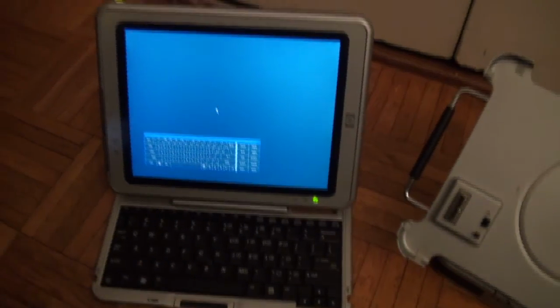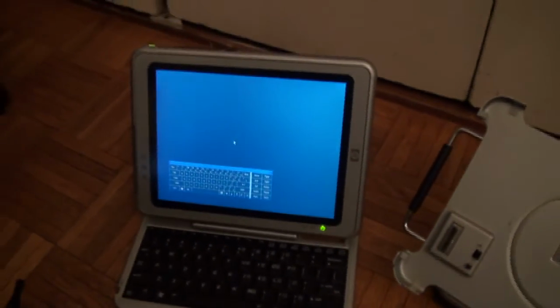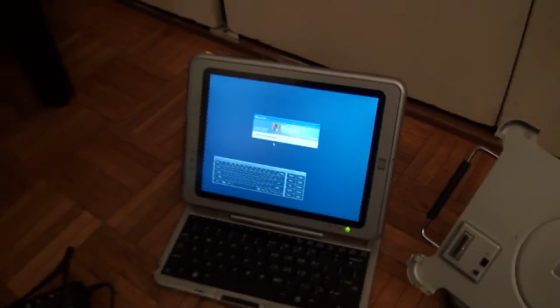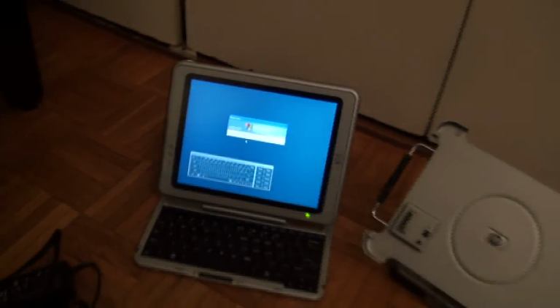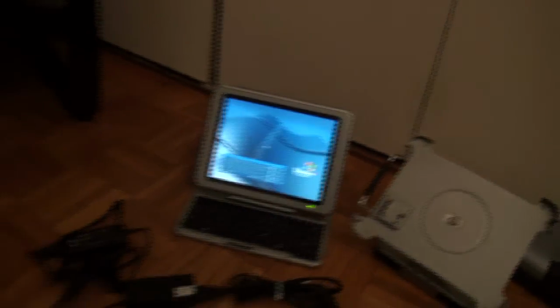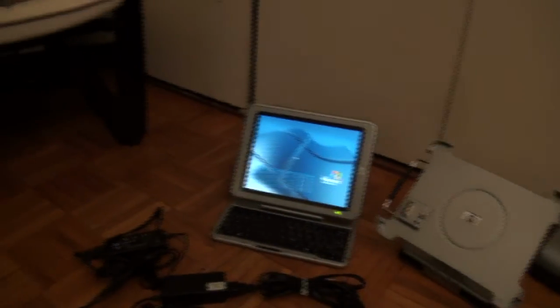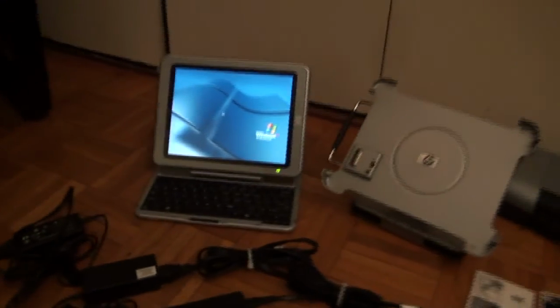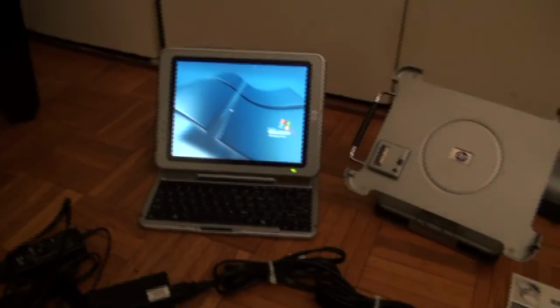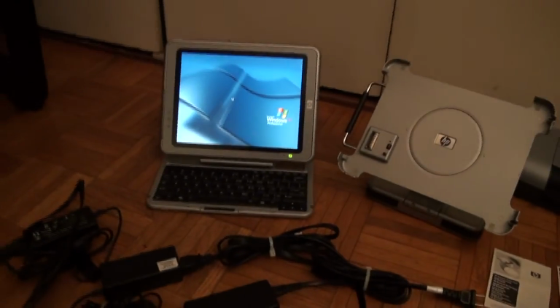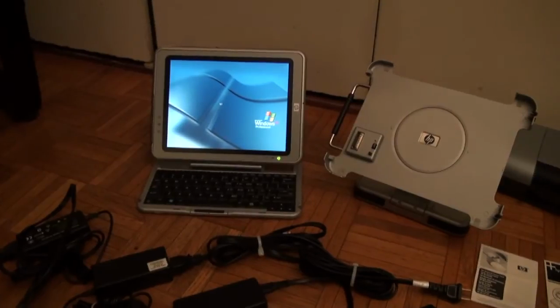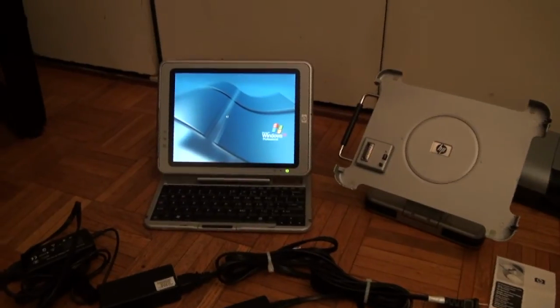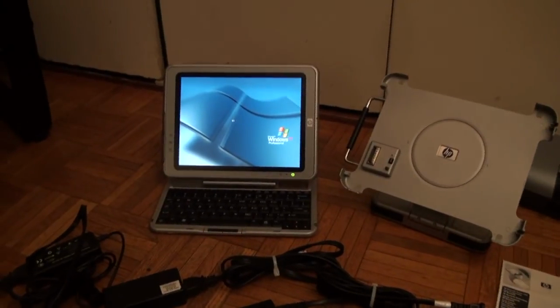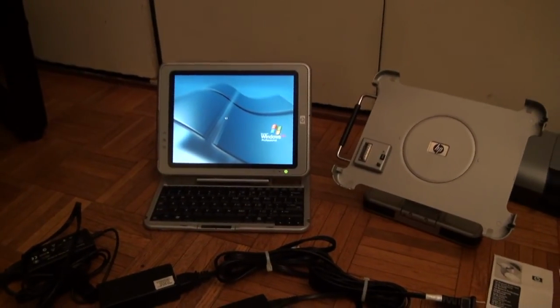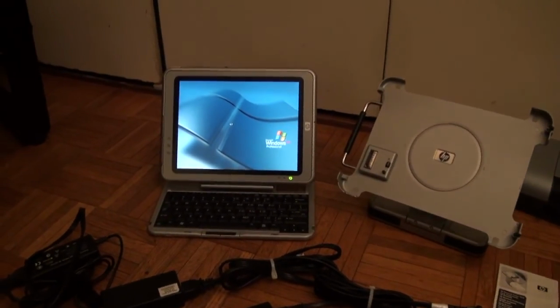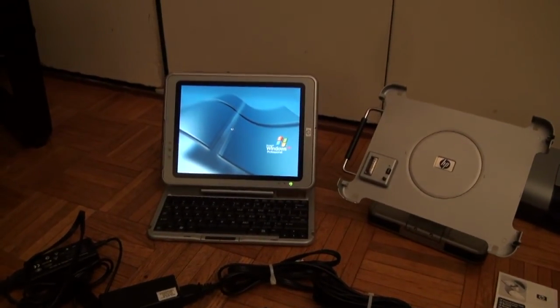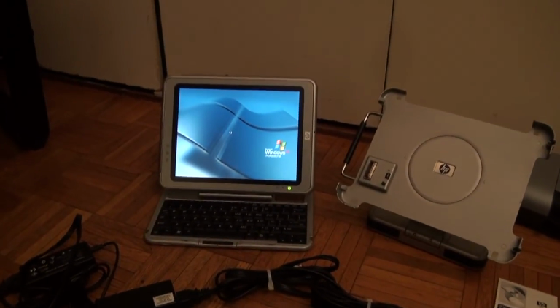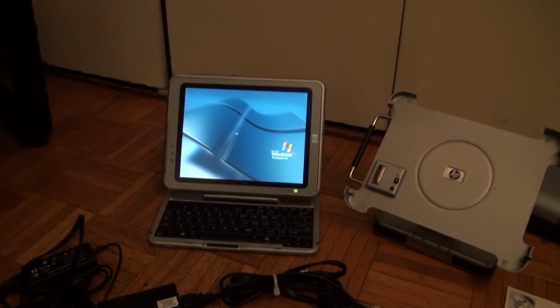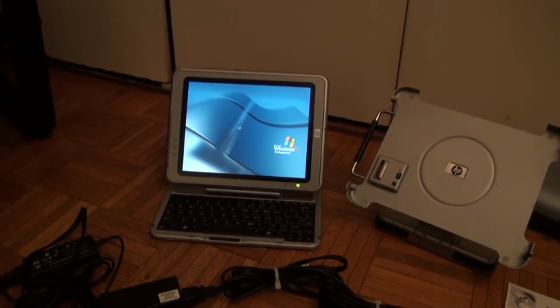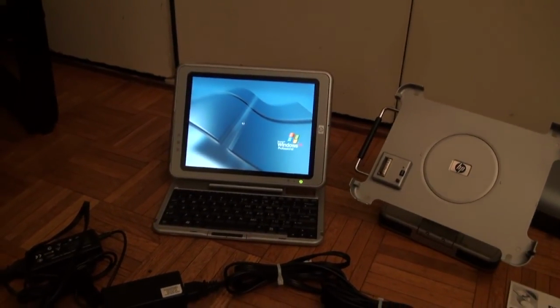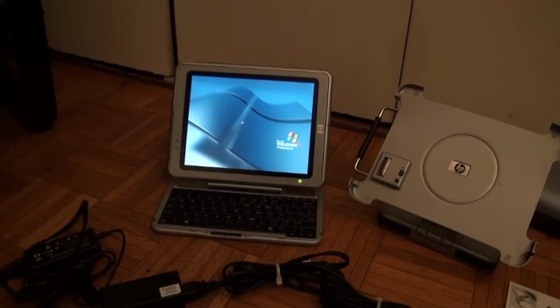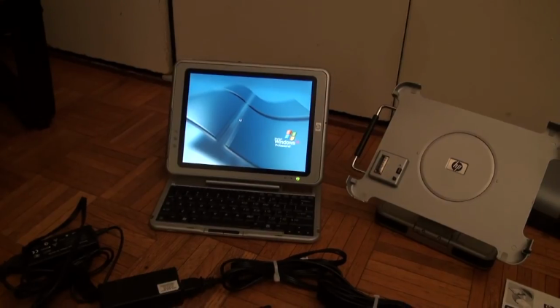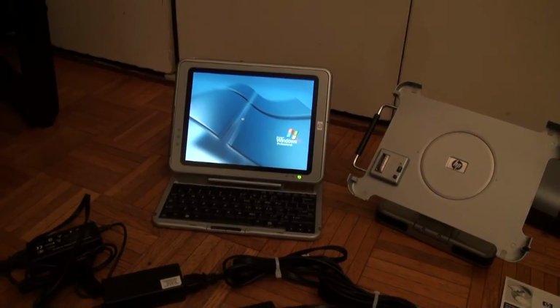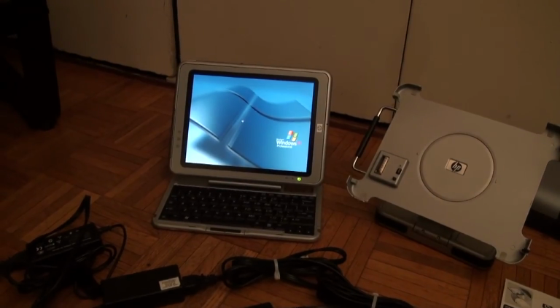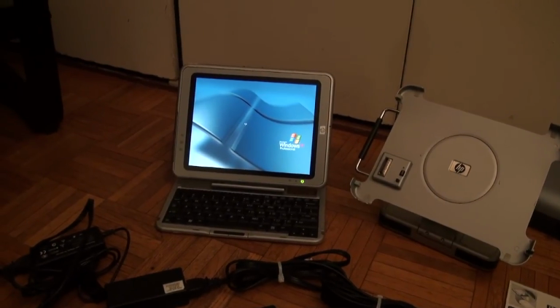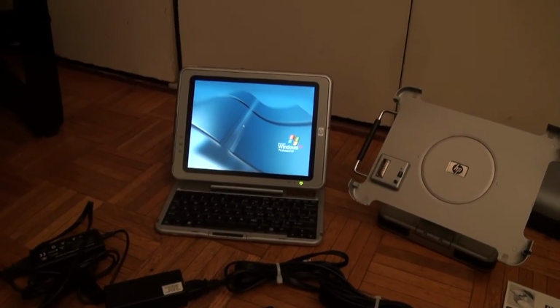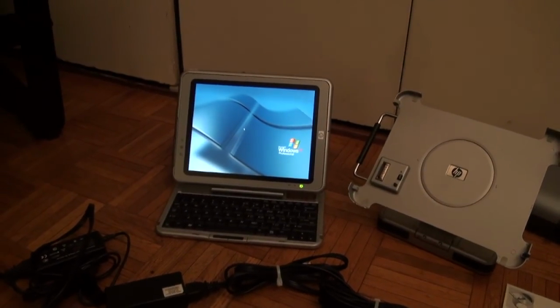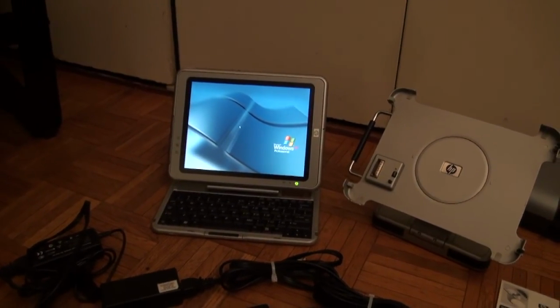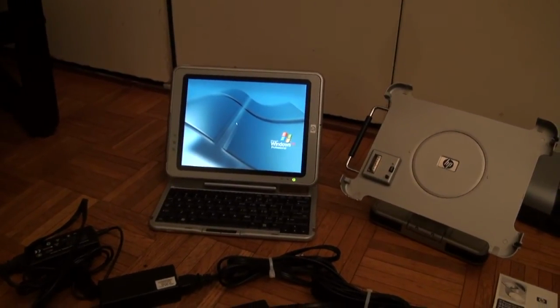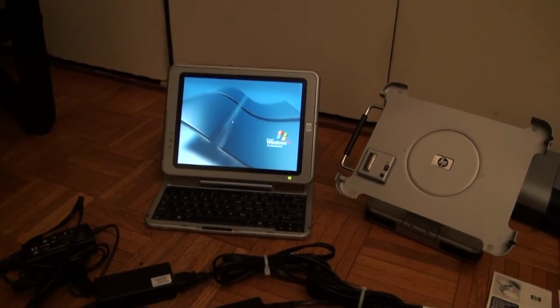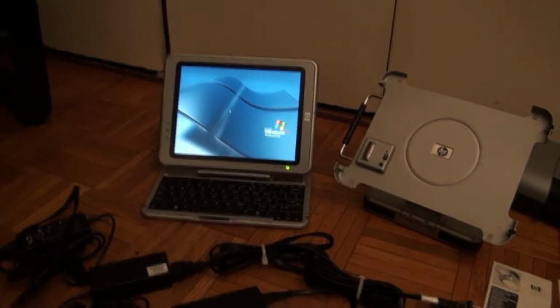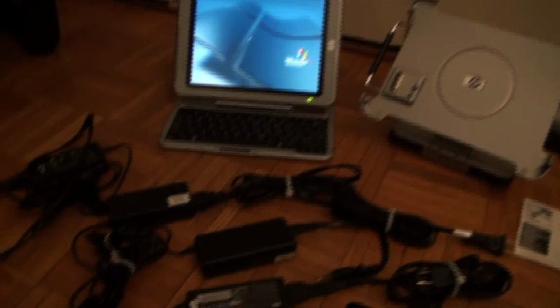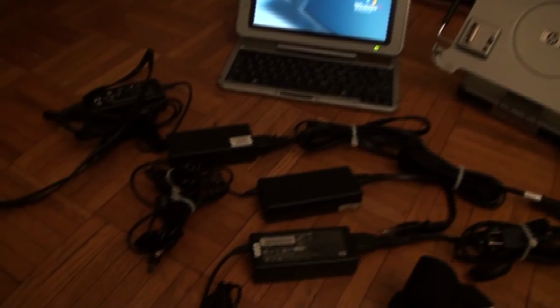What I was basically using this for originally was school. I used to do presentations, and you can really utilize this in a classroom and have people come up and write. I used it with an HP projector.